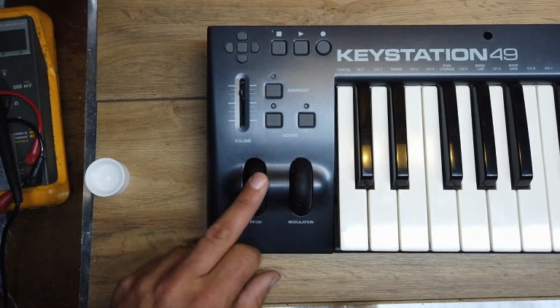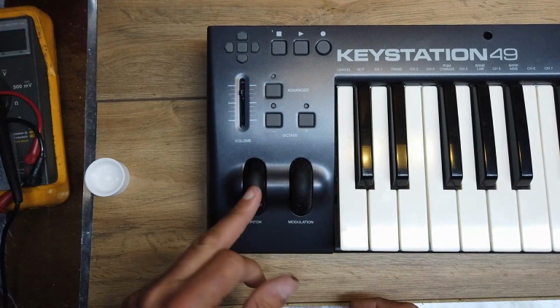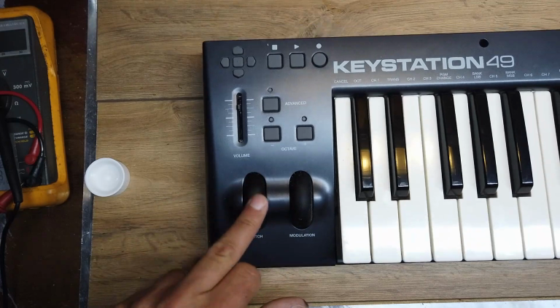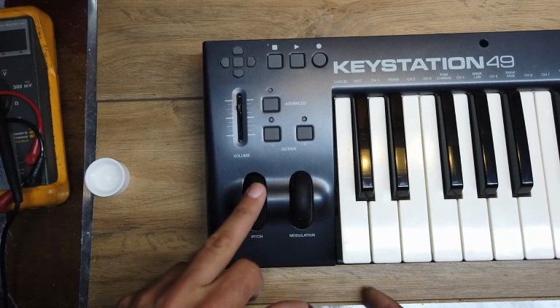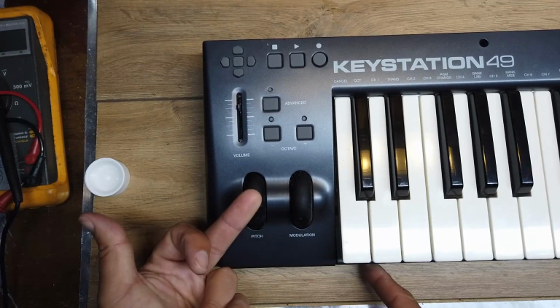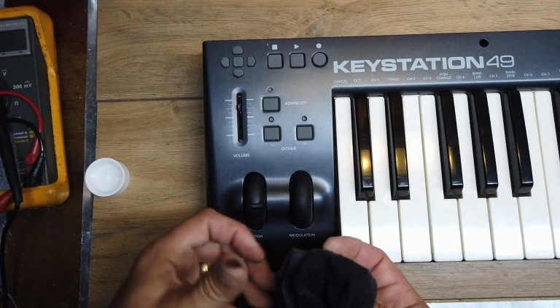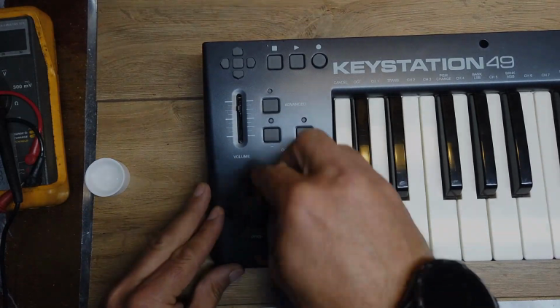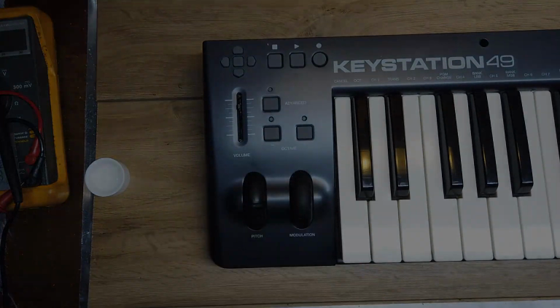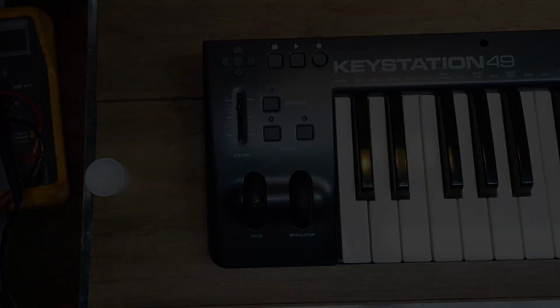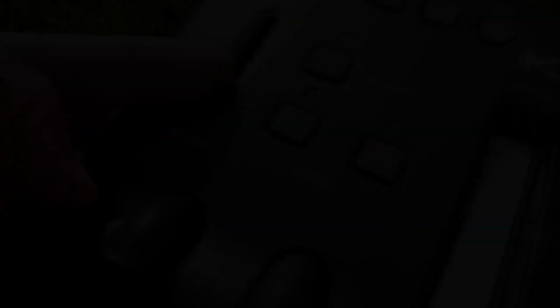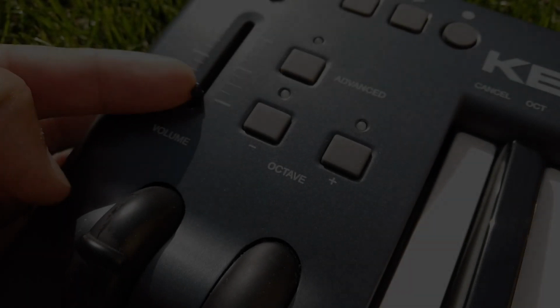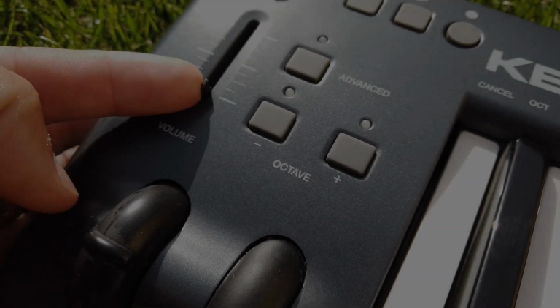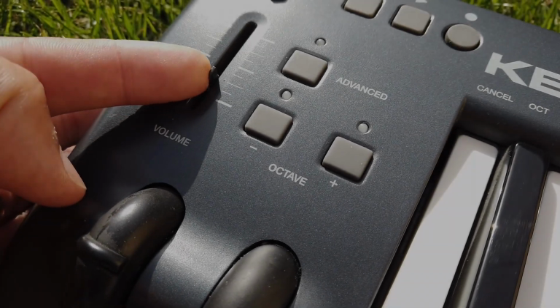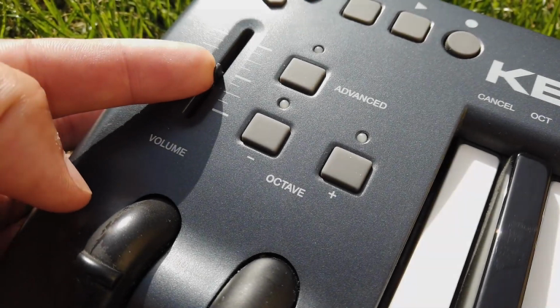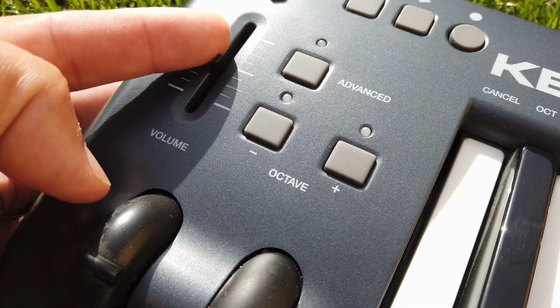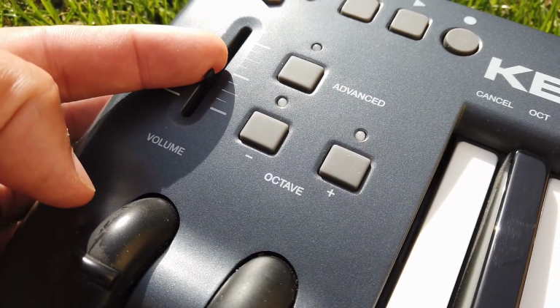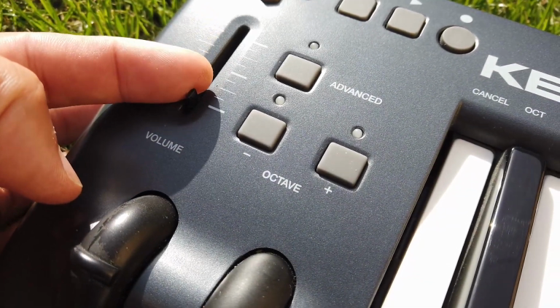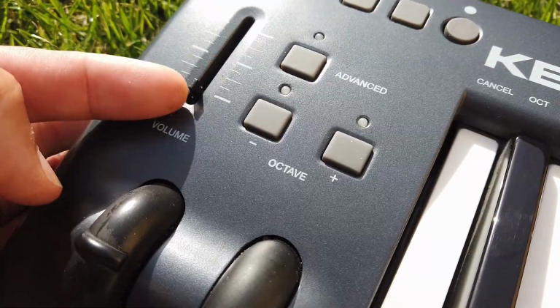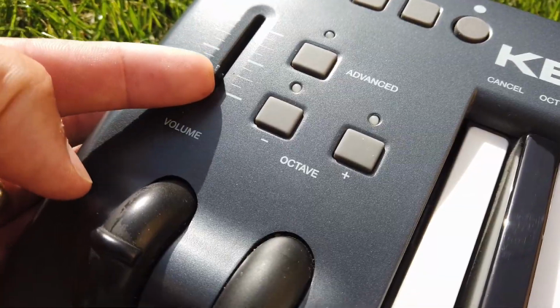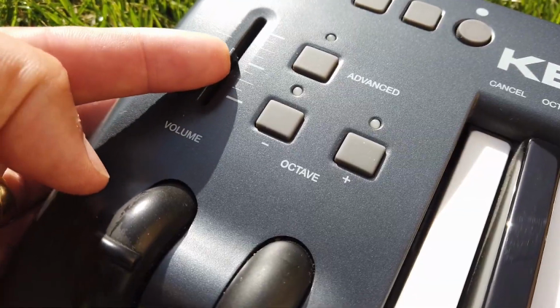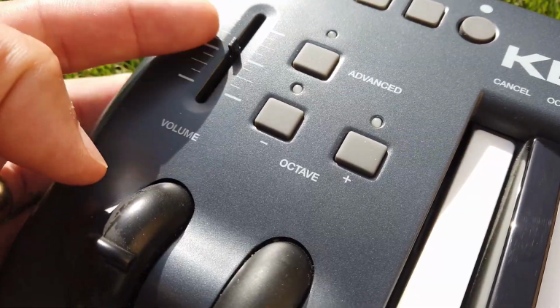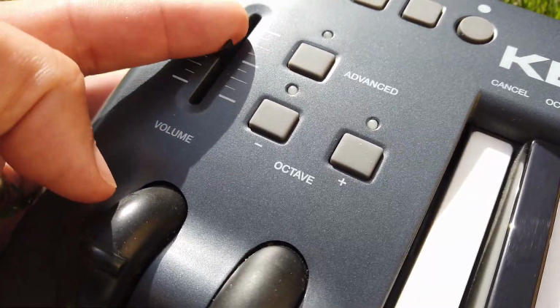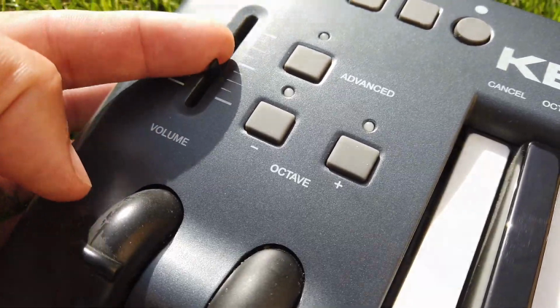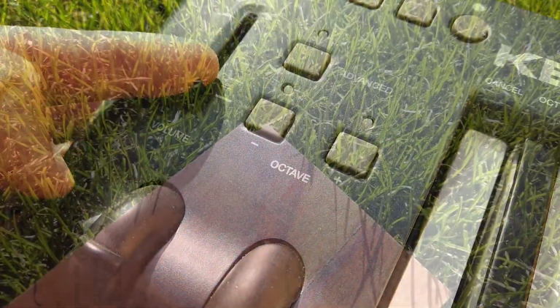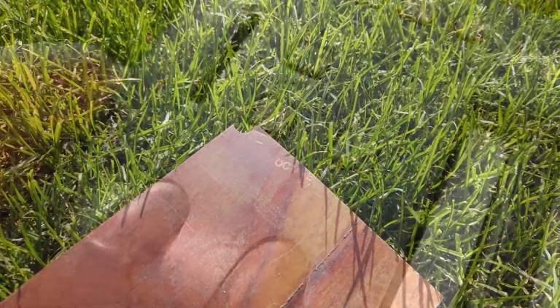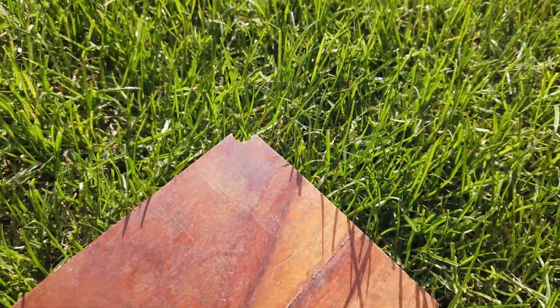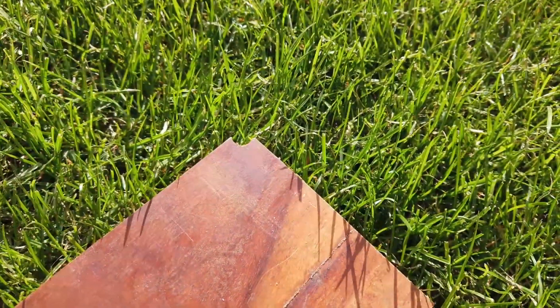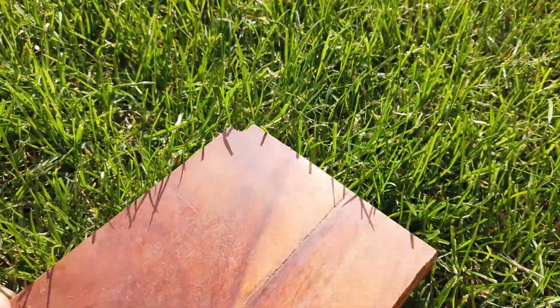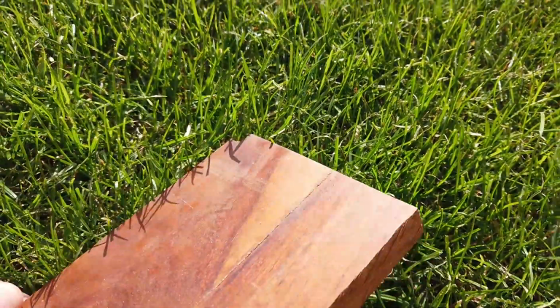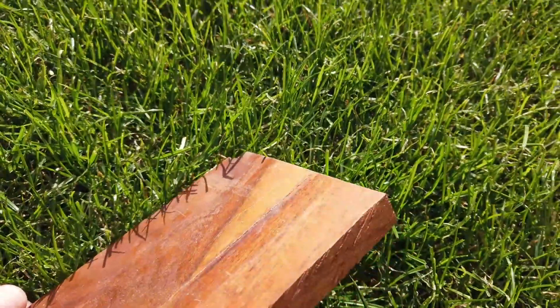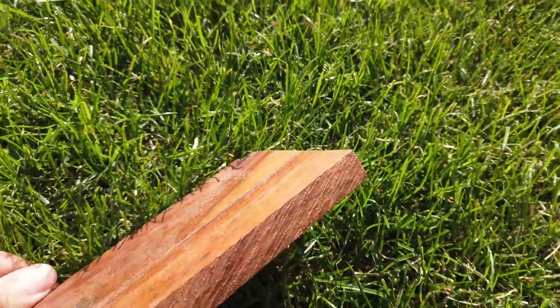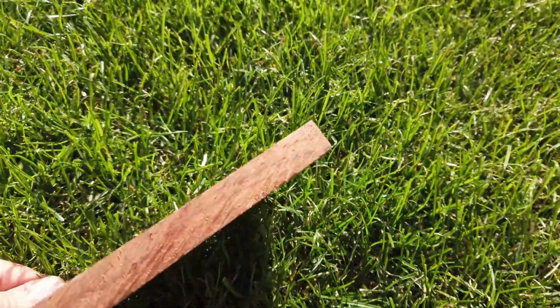And then the next issue that we came across was there was no volume slider. So it's time again, talking about knobs, to make a knob.